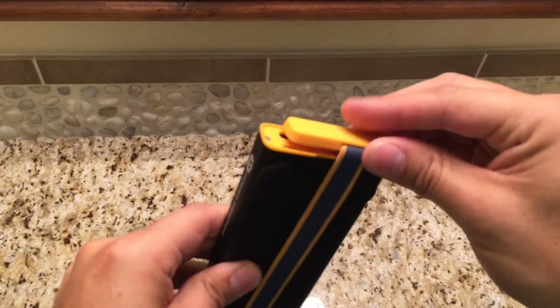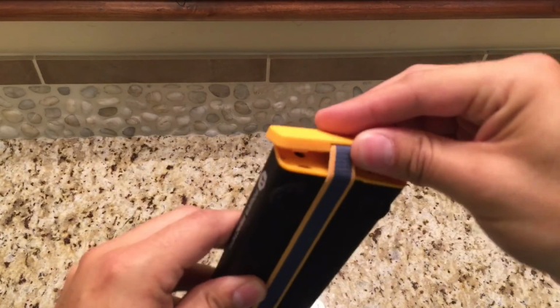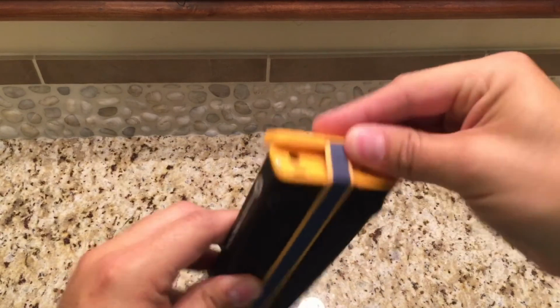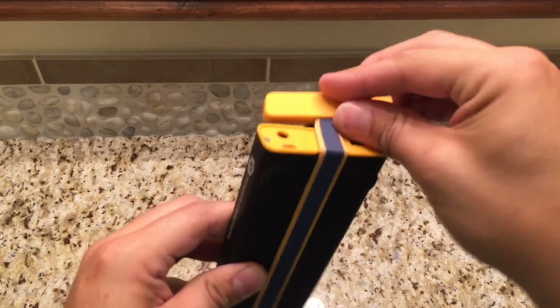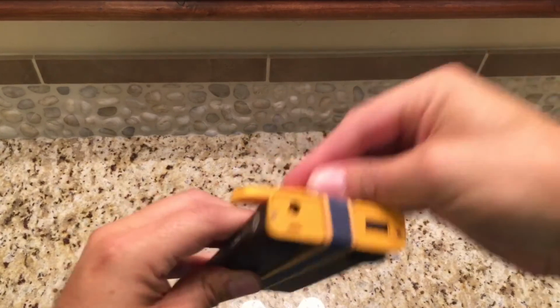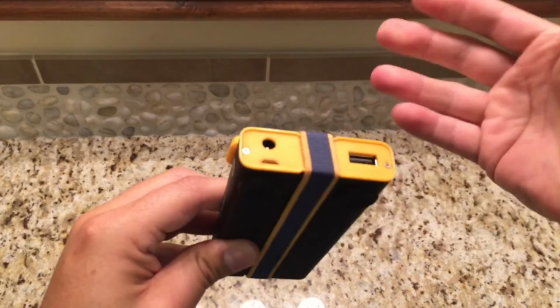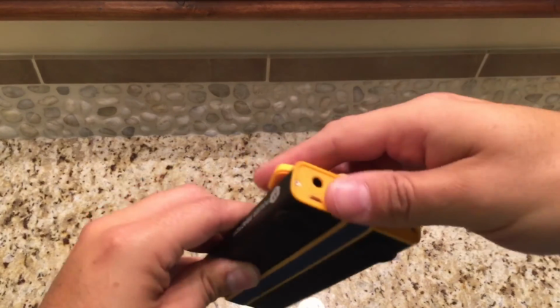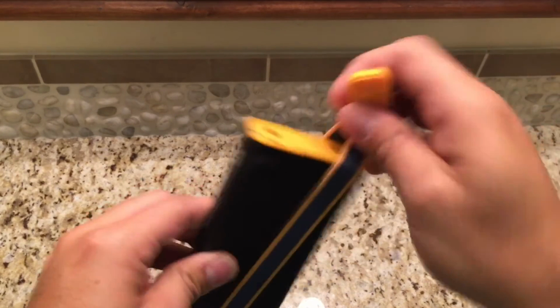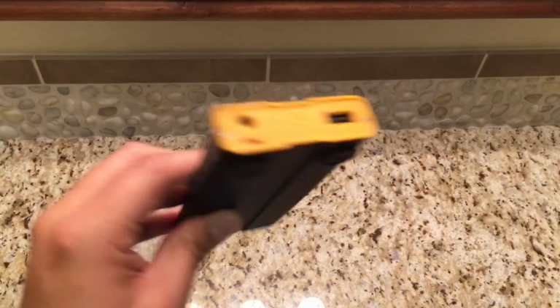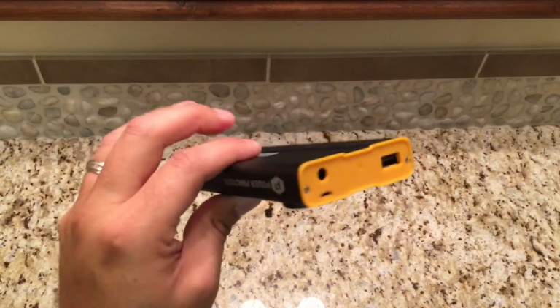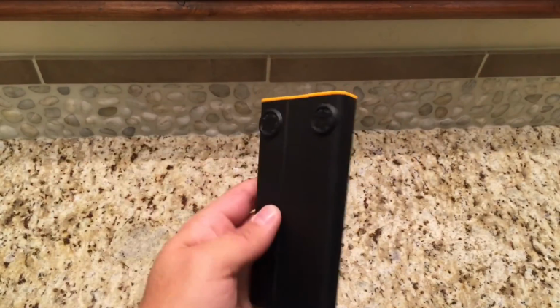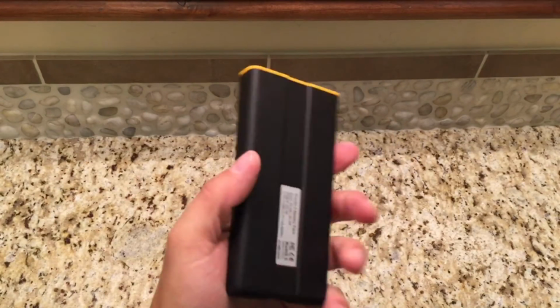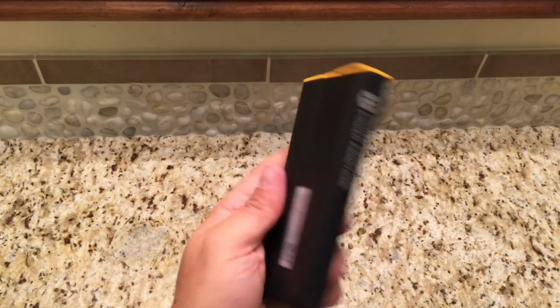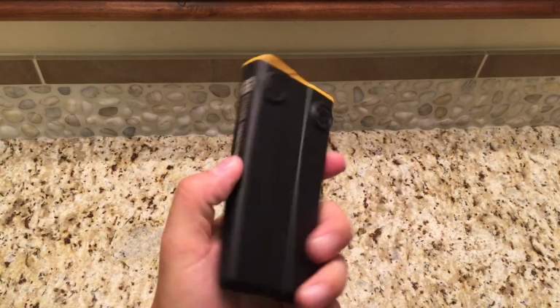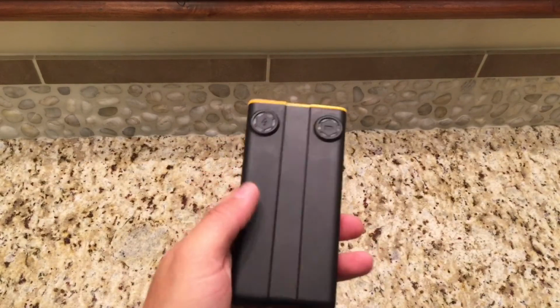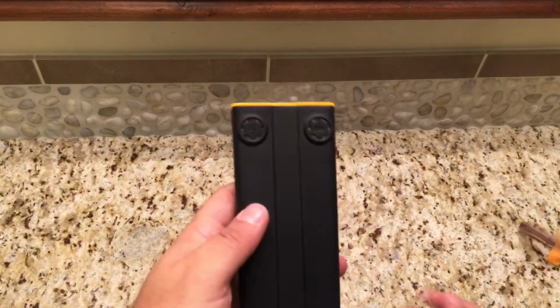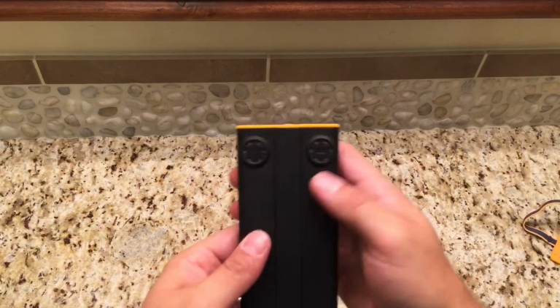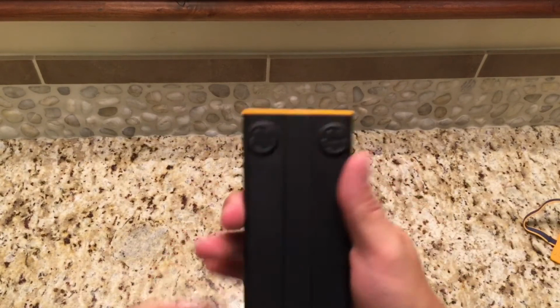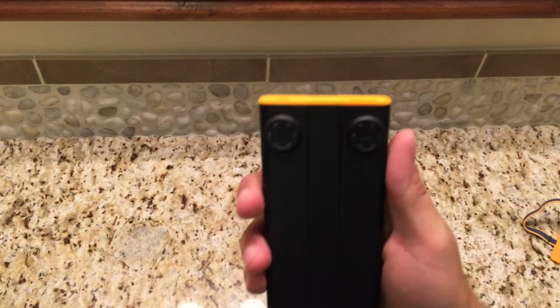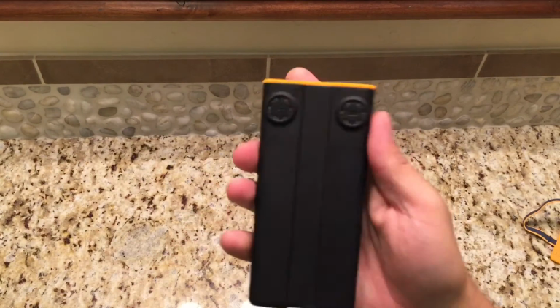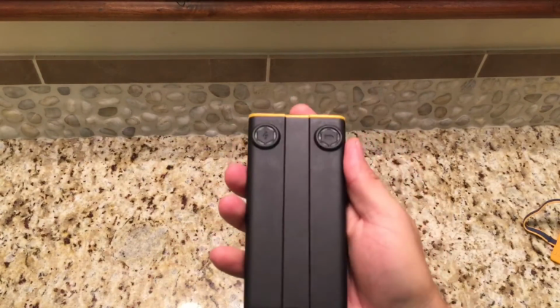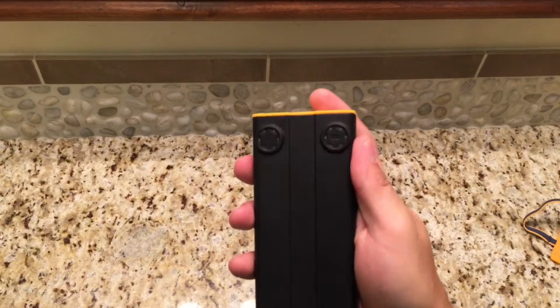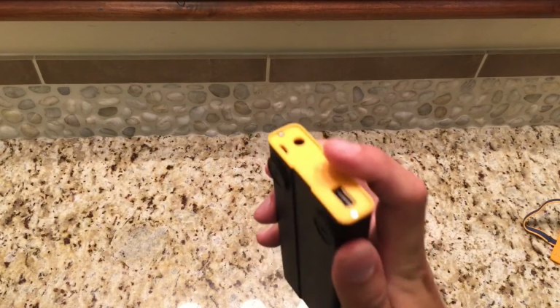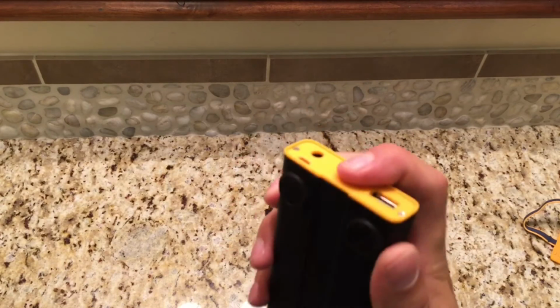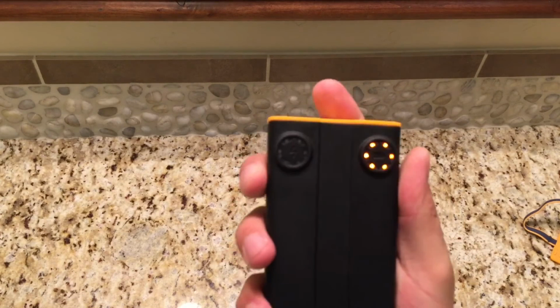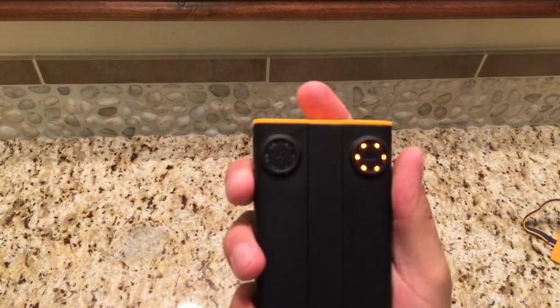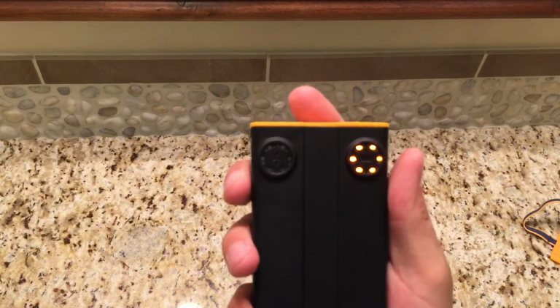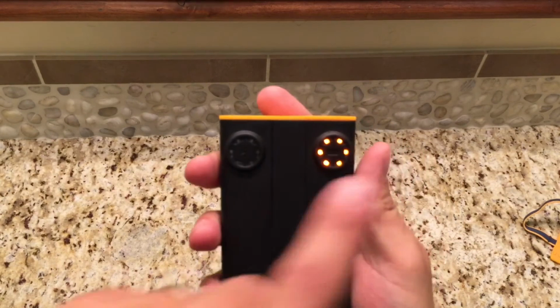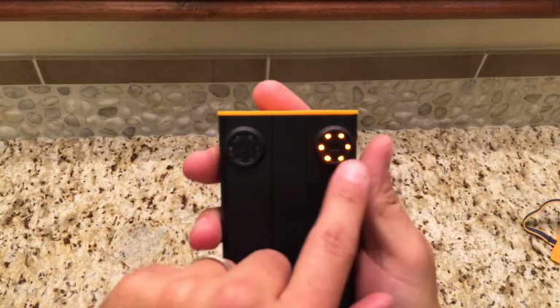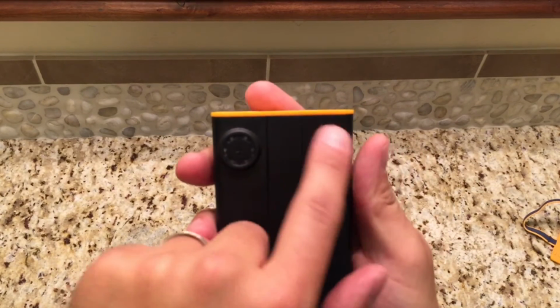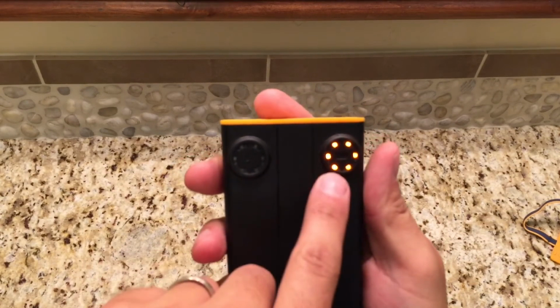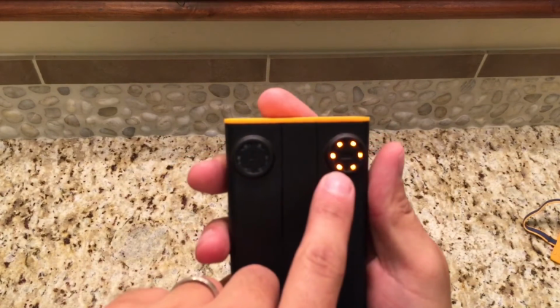The cover you can just slide out of the way like that, or take it off altogether. The lights are handy because when I'm grabbing this to go on my way out the door, I just tap it and make sure I still have a lot of battery left.